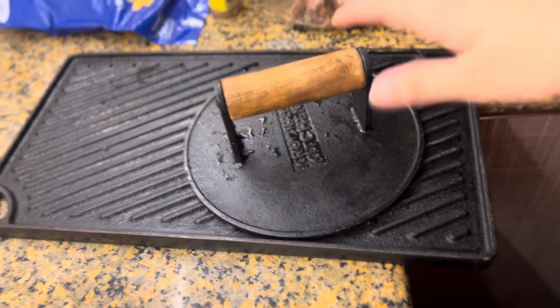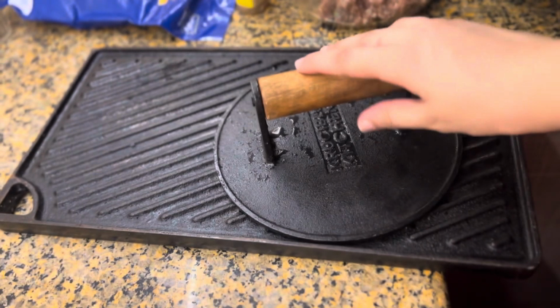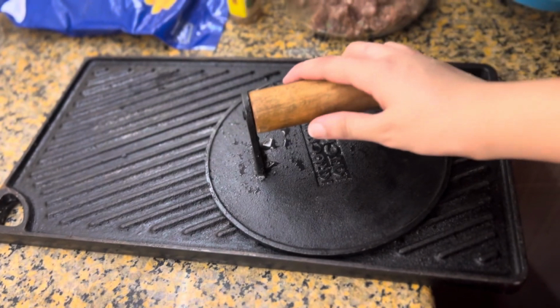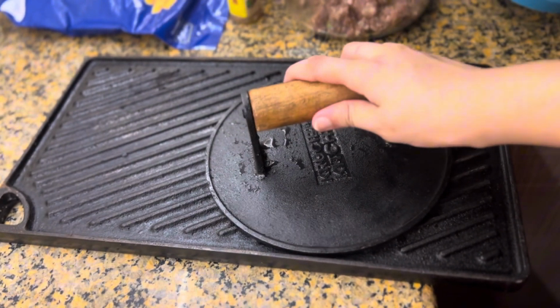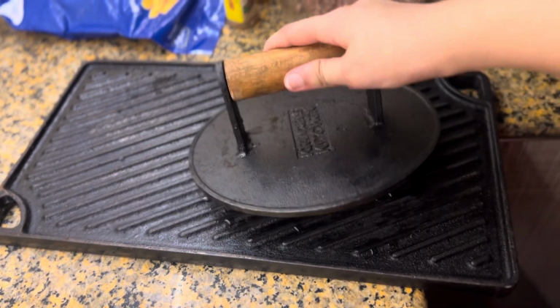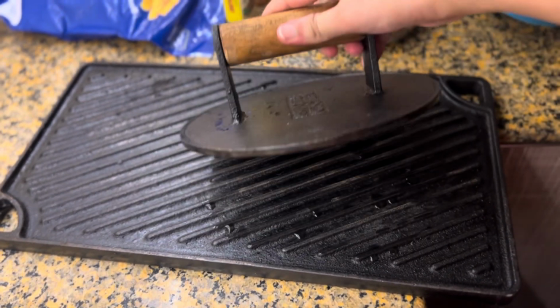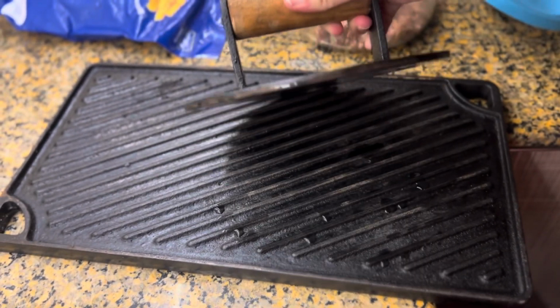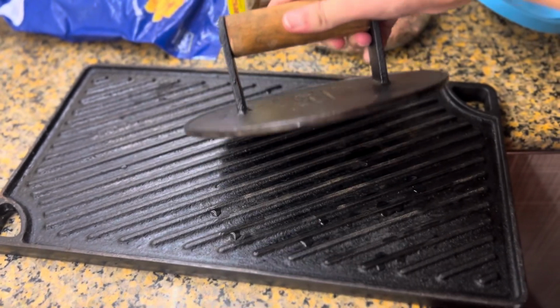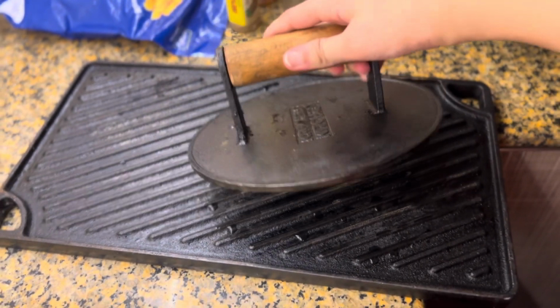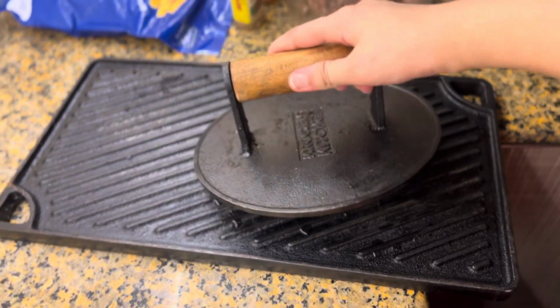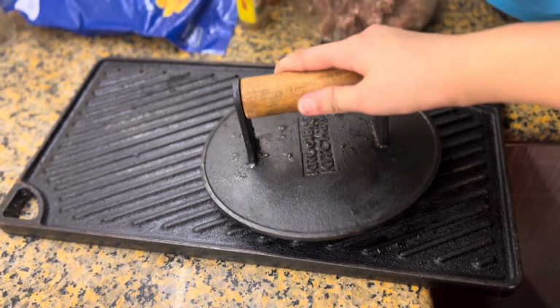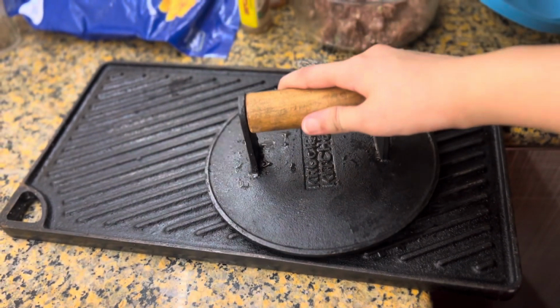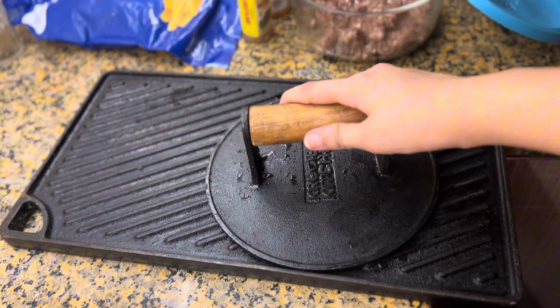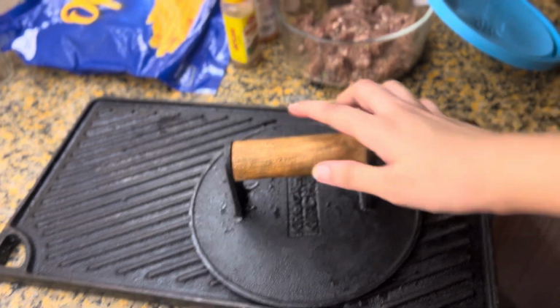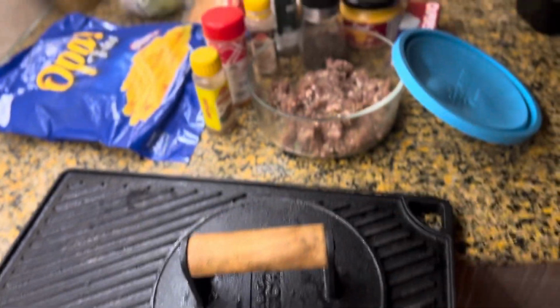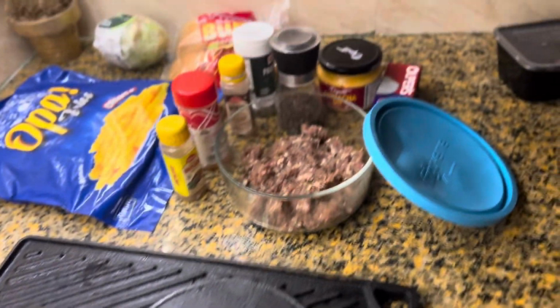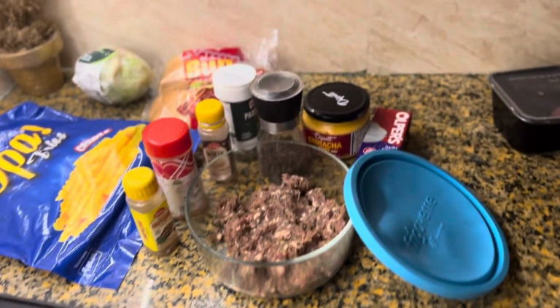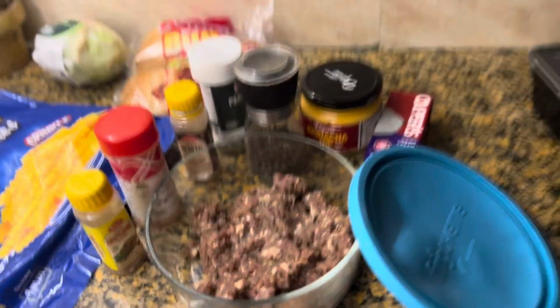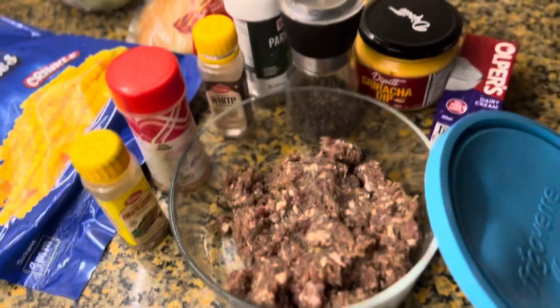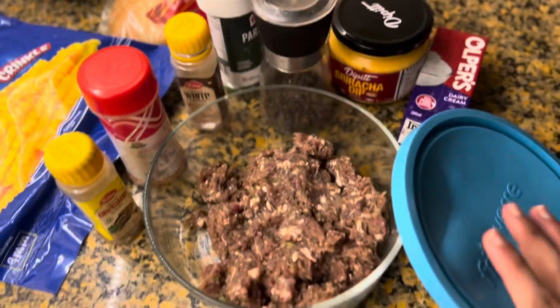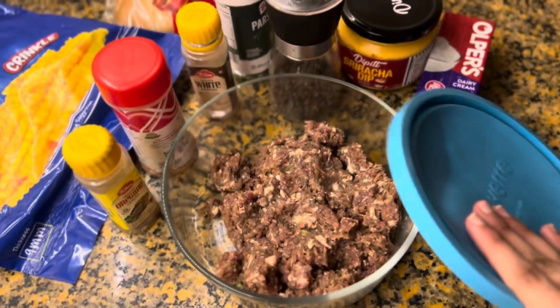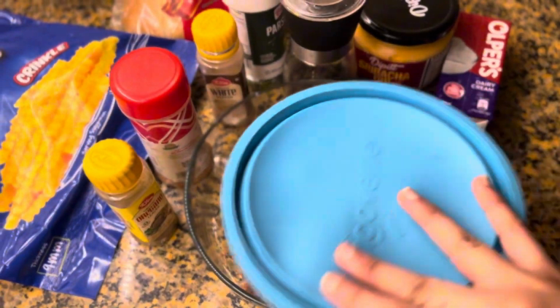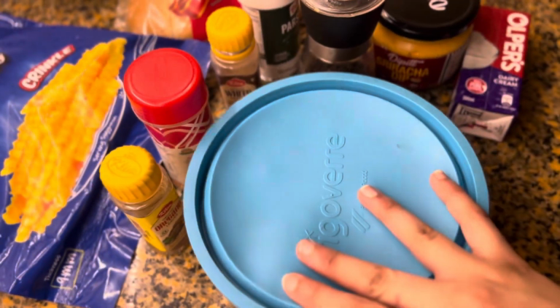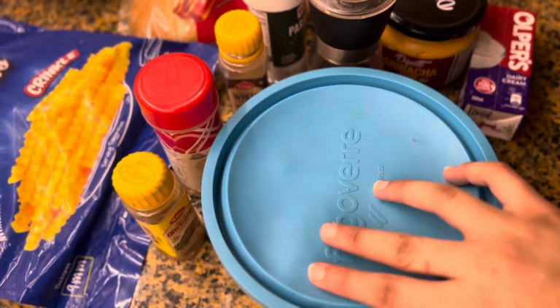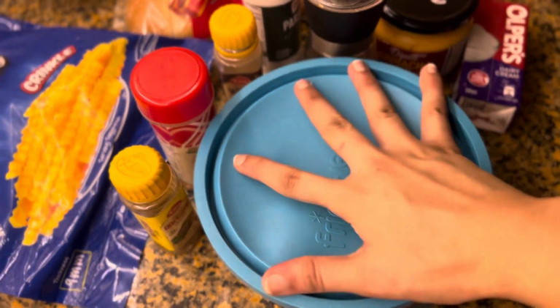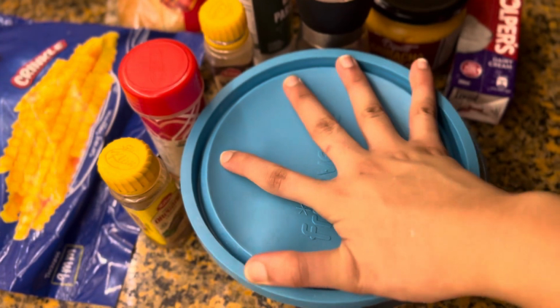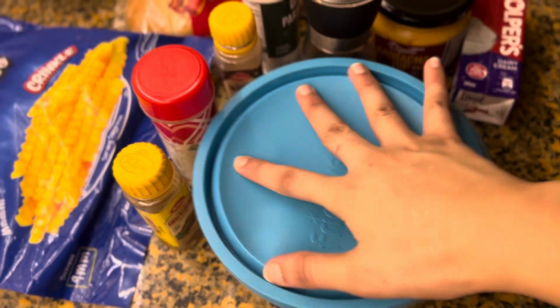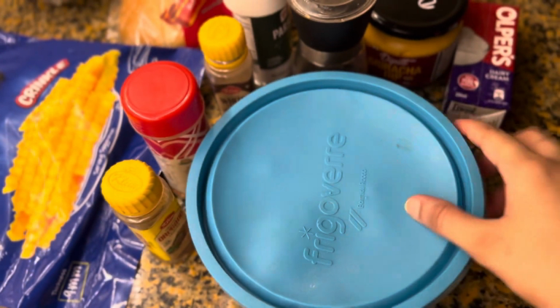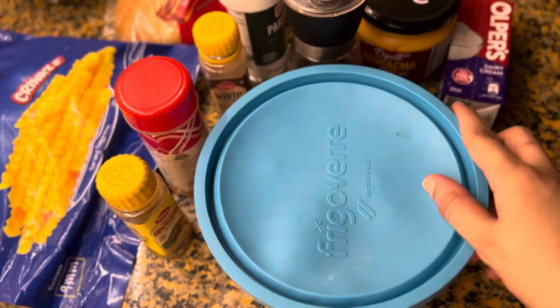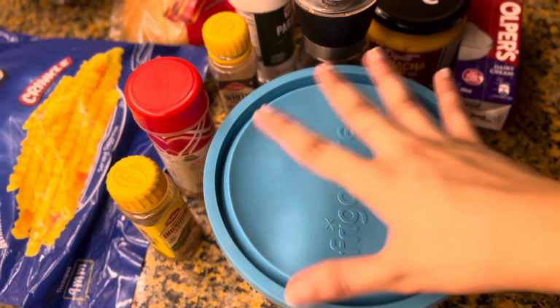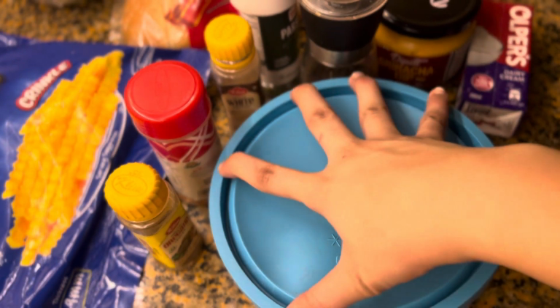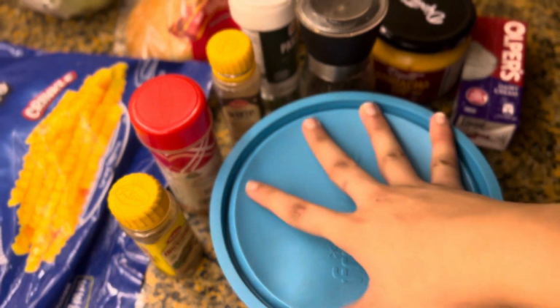I use a sizzler and burger press — I have added a link in the description, you can order it. It's very good, I have used it before. It's a good experience, it's a lifetime investment. I have added all the ingredients.